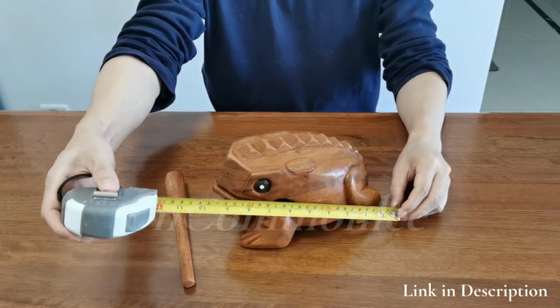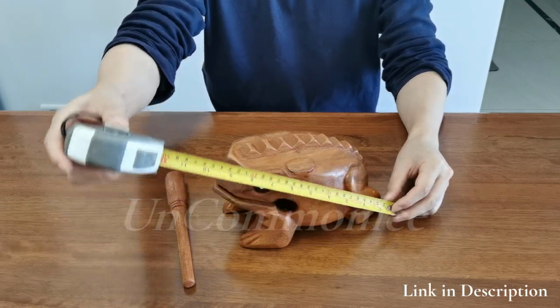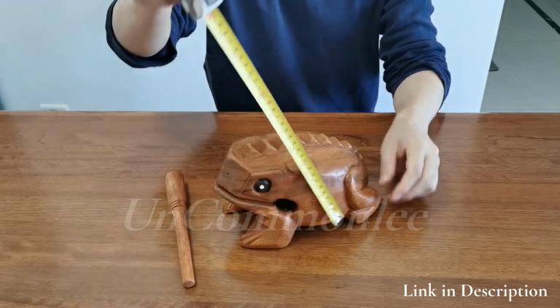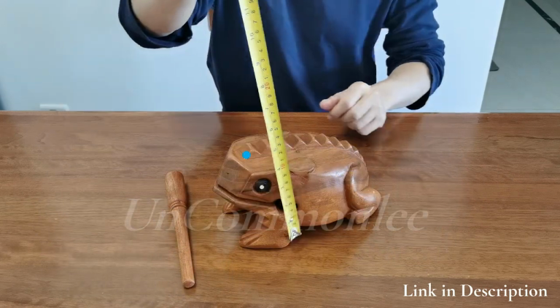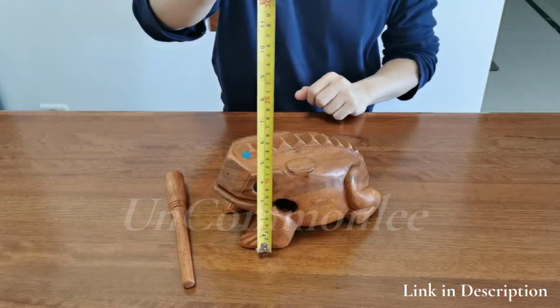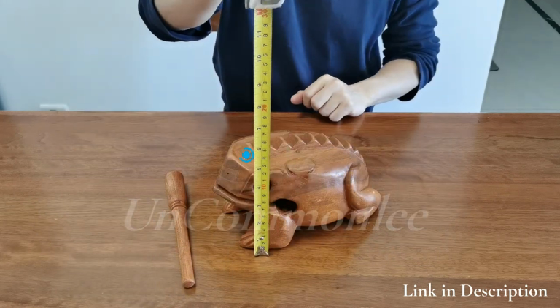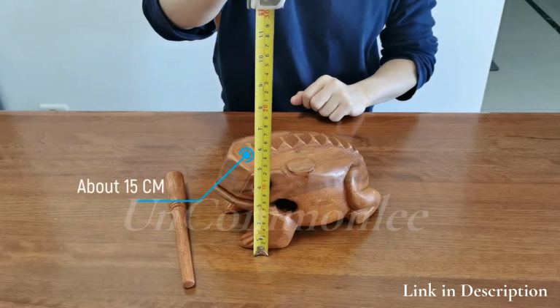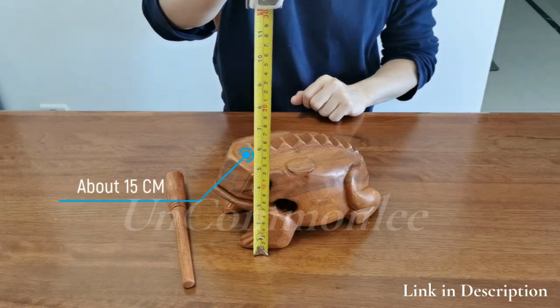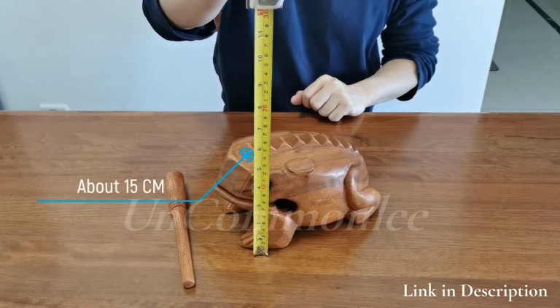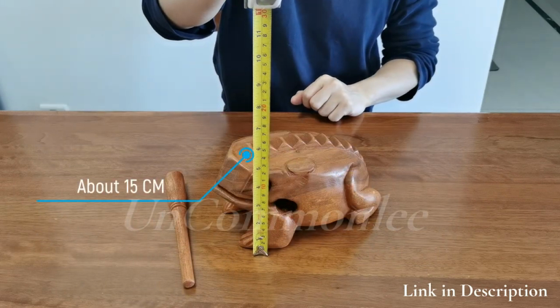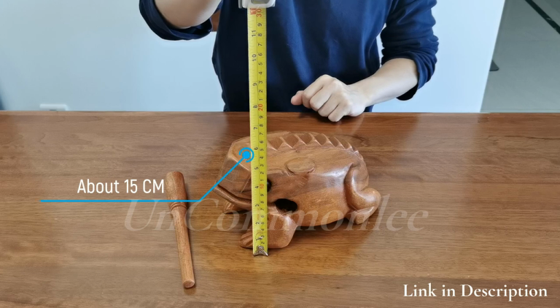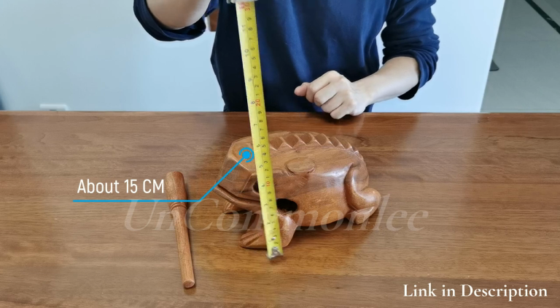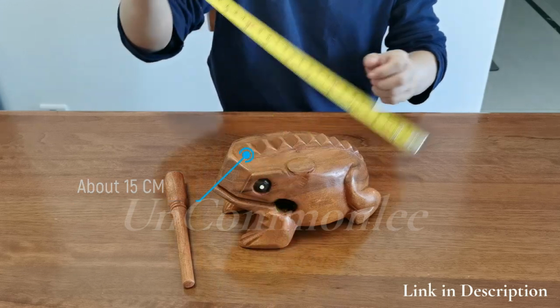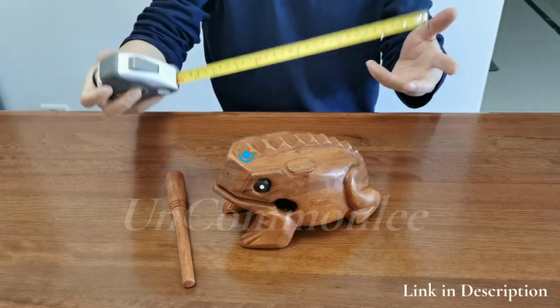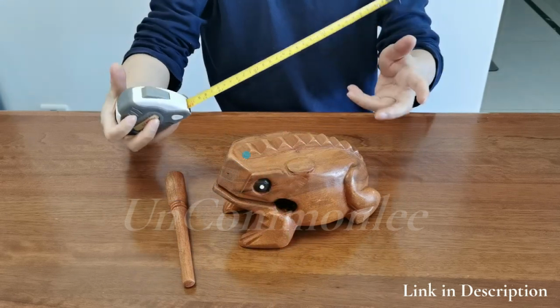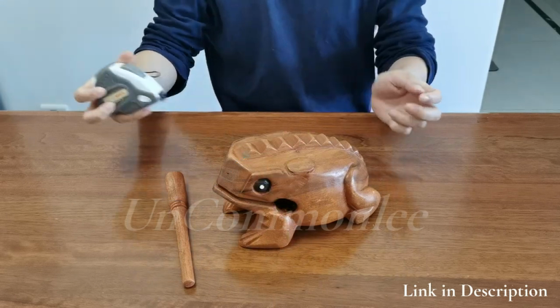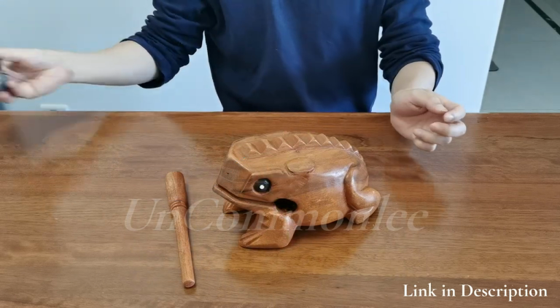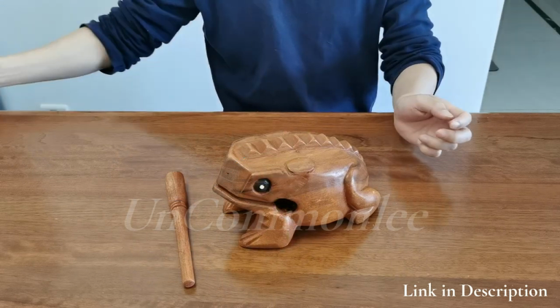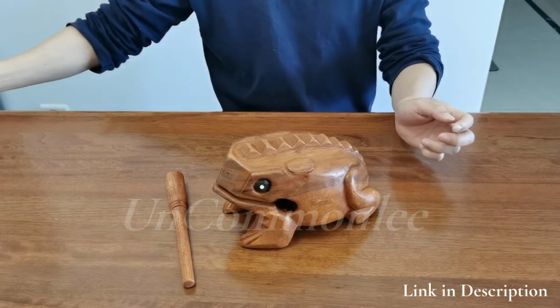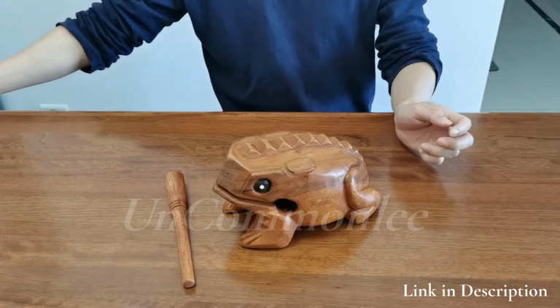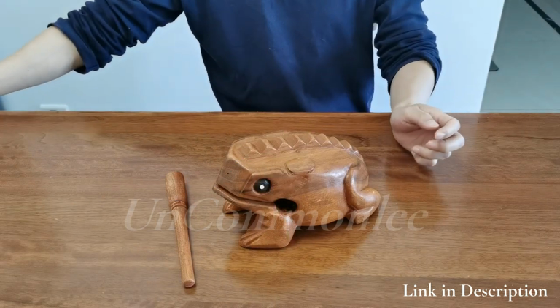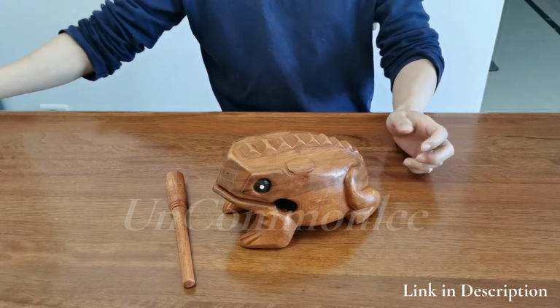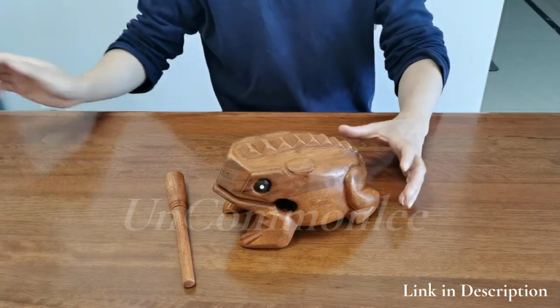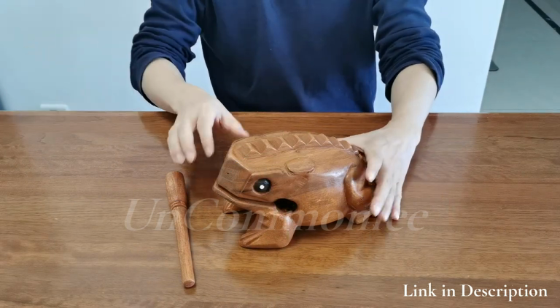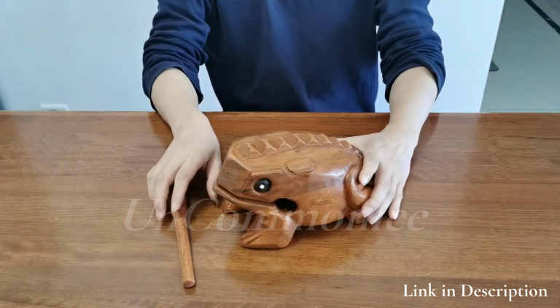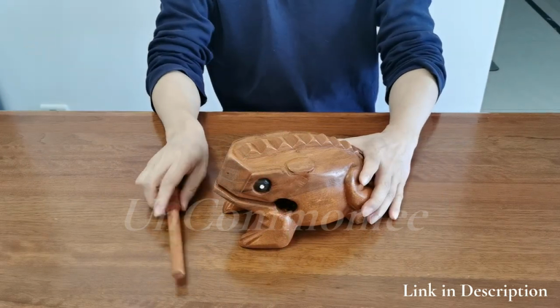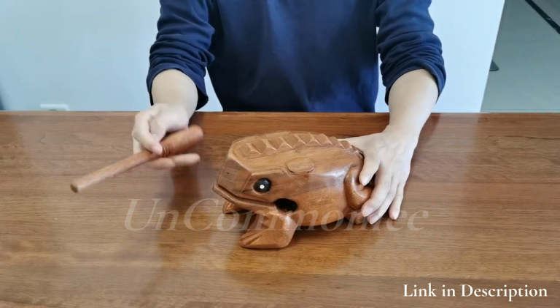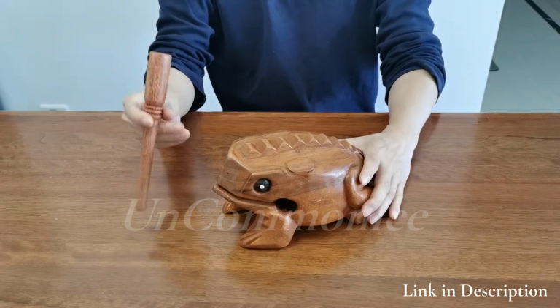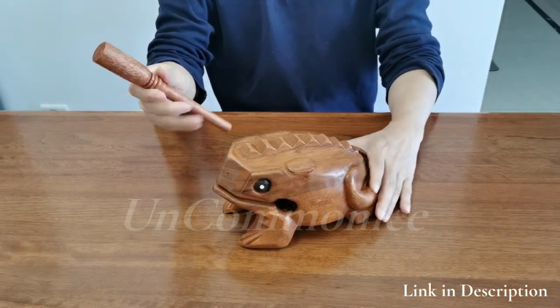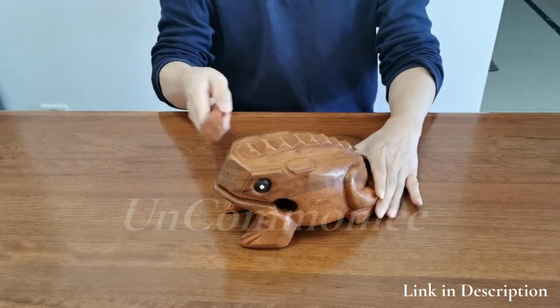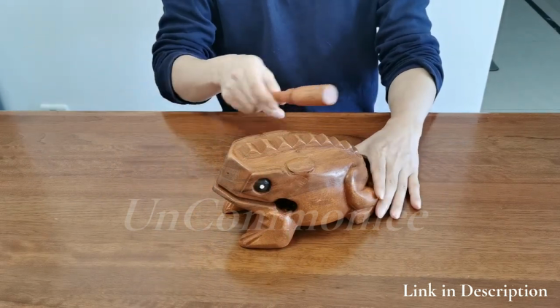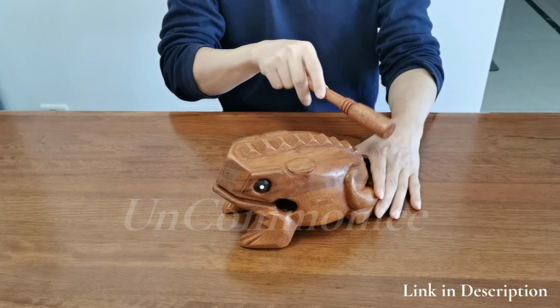While playing this frog instrument, you just slide the wood stick on the frog's back correctly to make a sound — the sound is like a croaking frog.